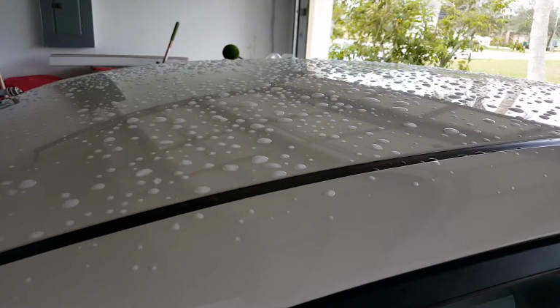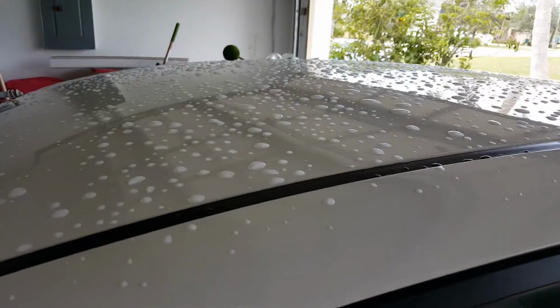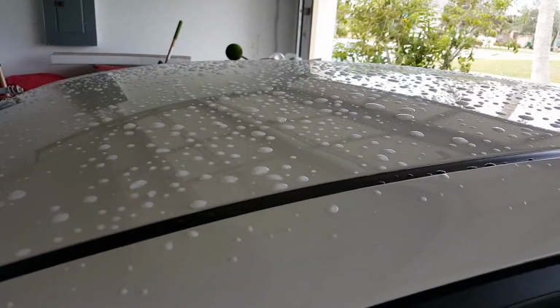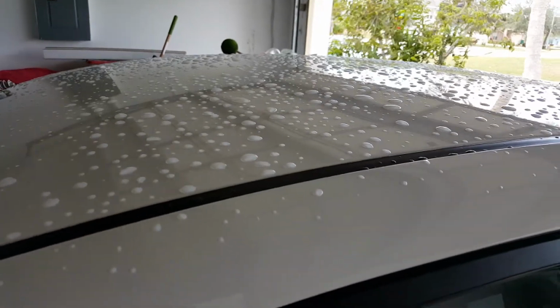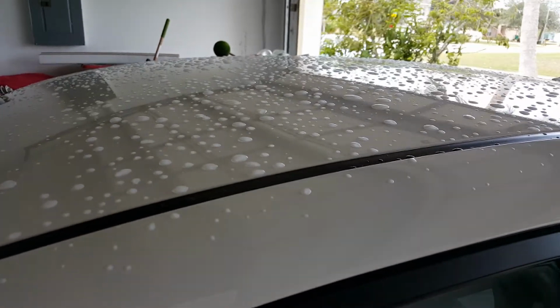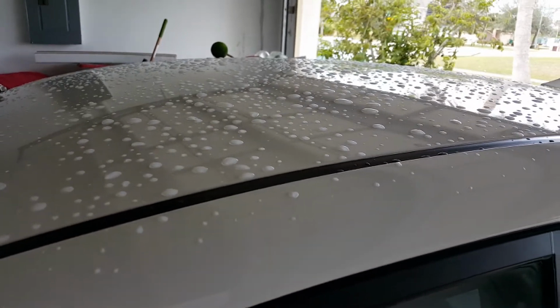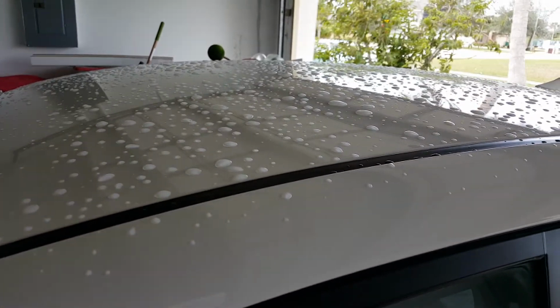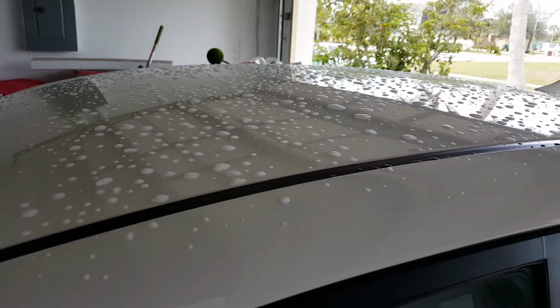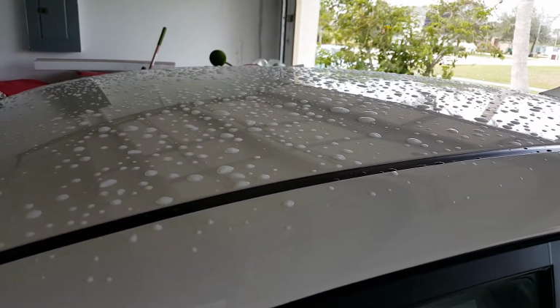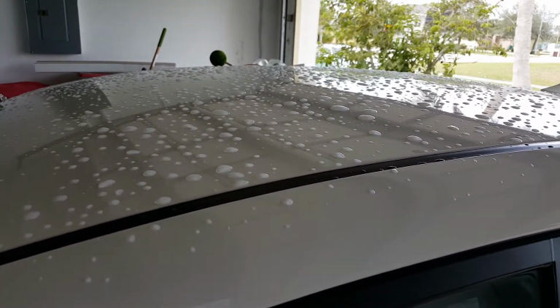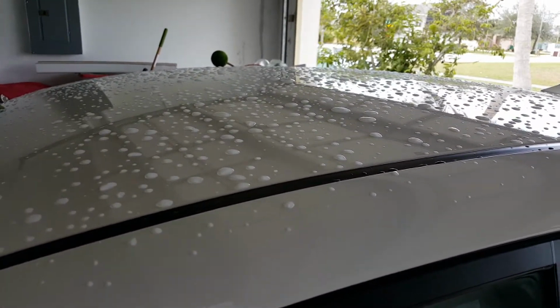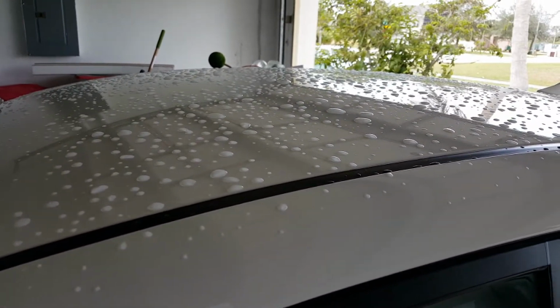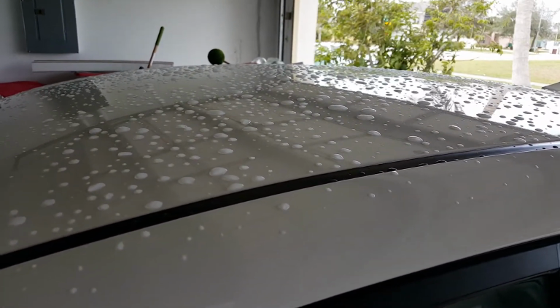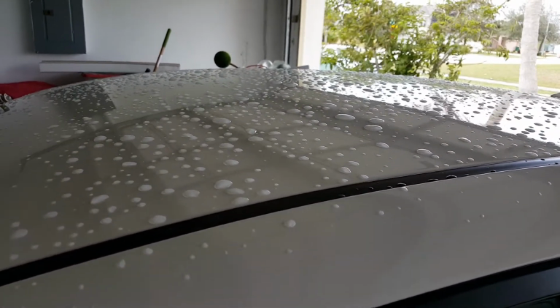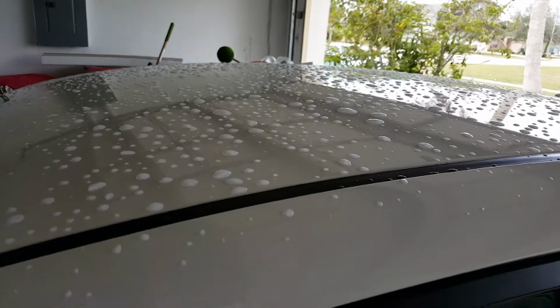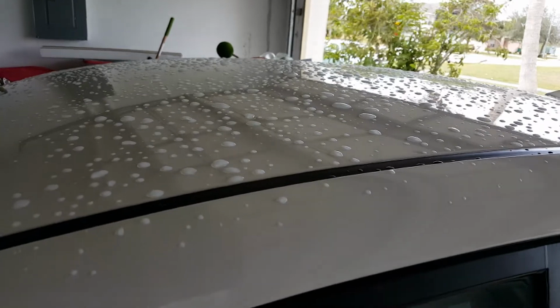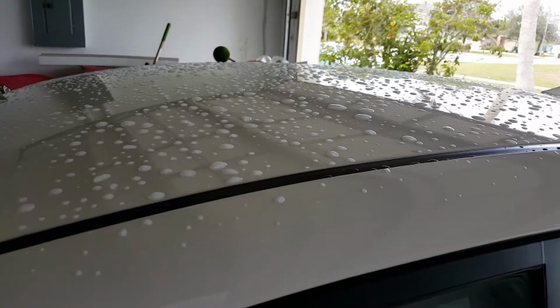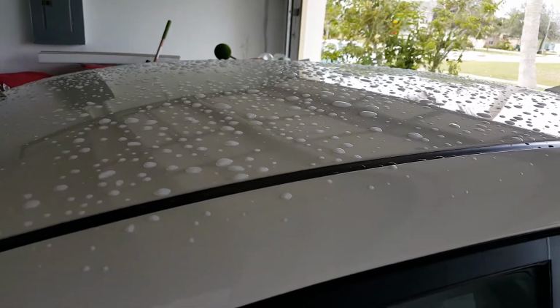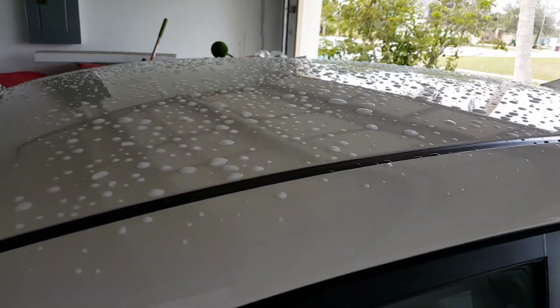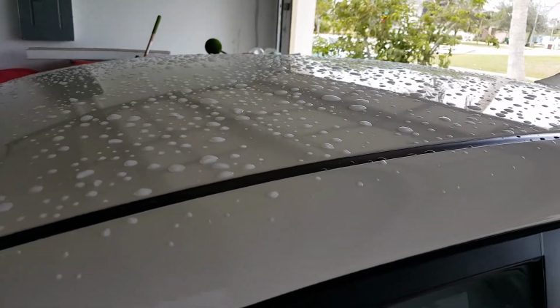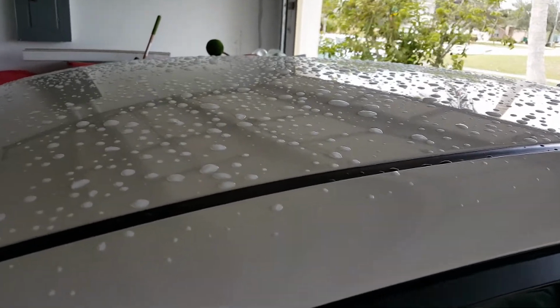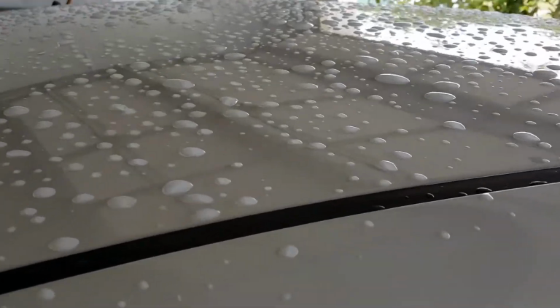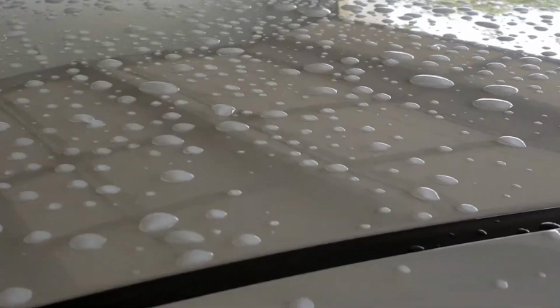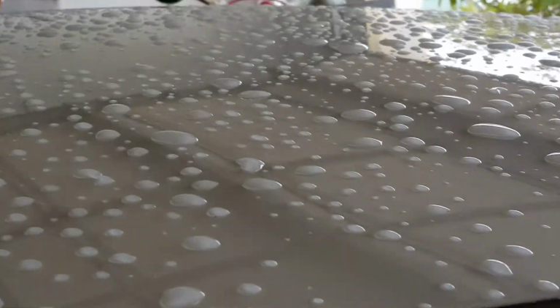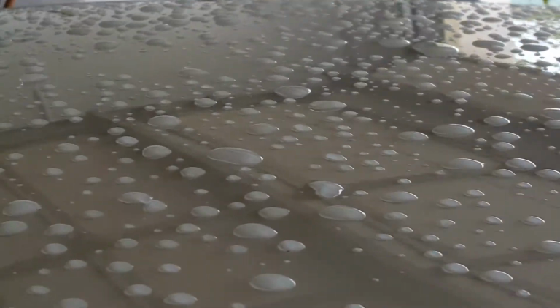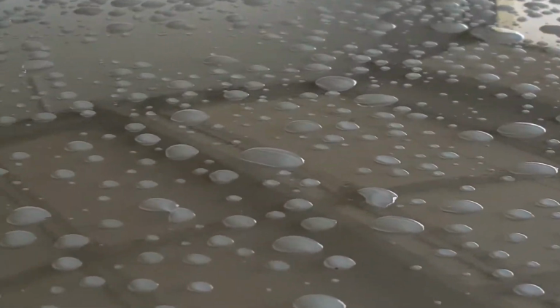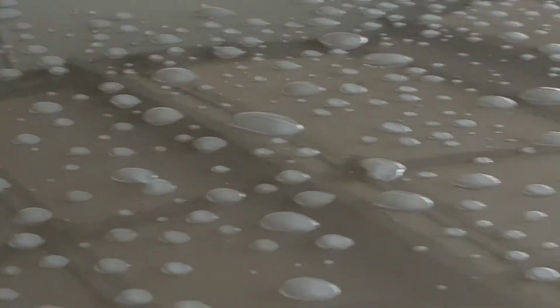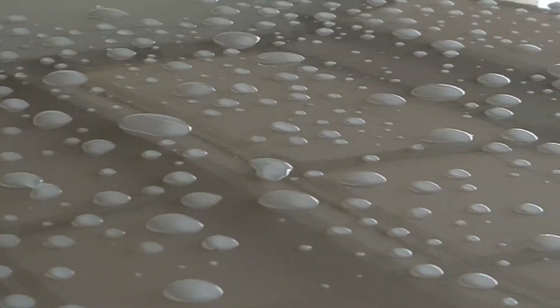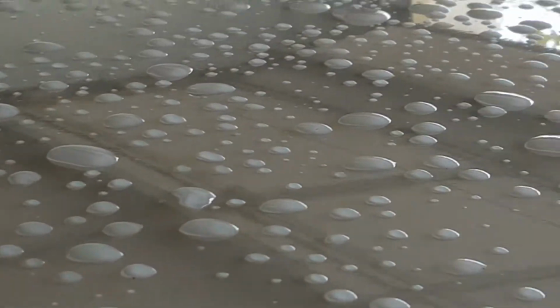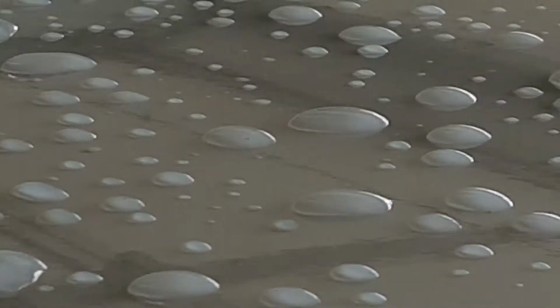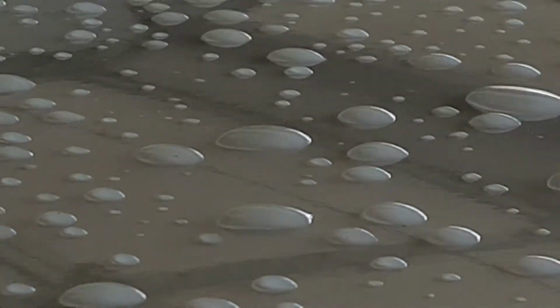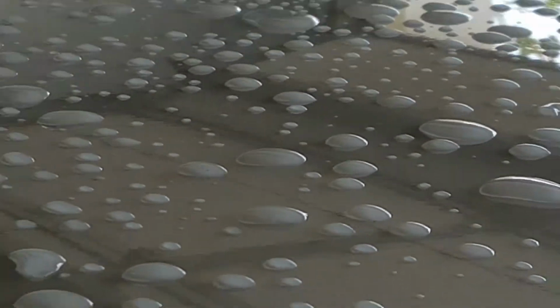You can tell if your car needs to be re-waxed by taking a look at how the water beads on the surface of the car whenever it's wet. Notice how in my car the water beads into large water droplets — that's a good sign.